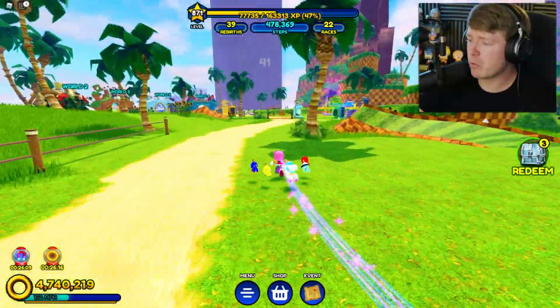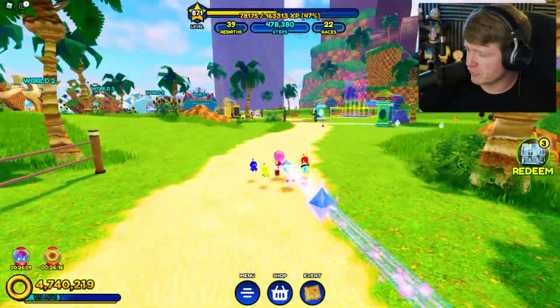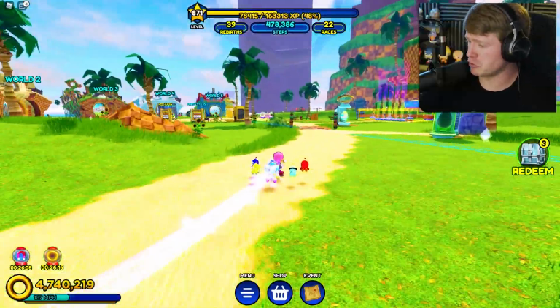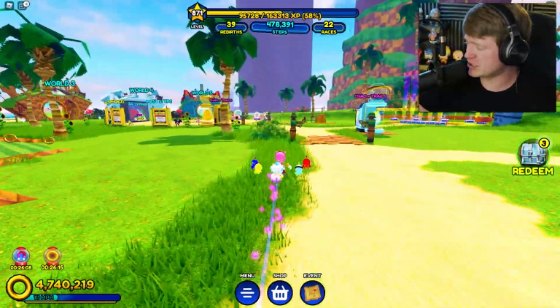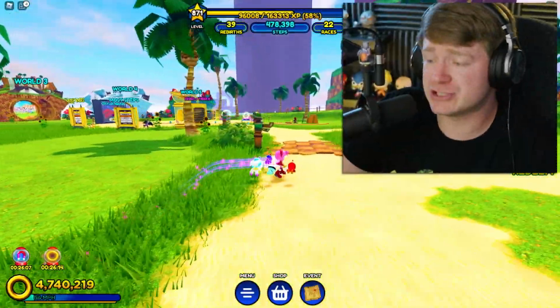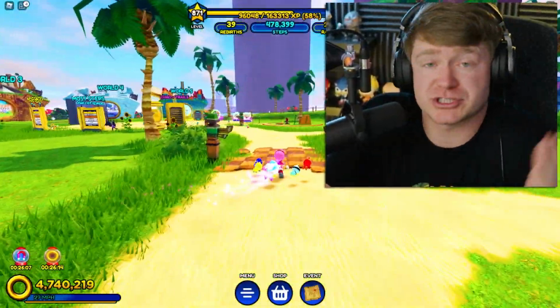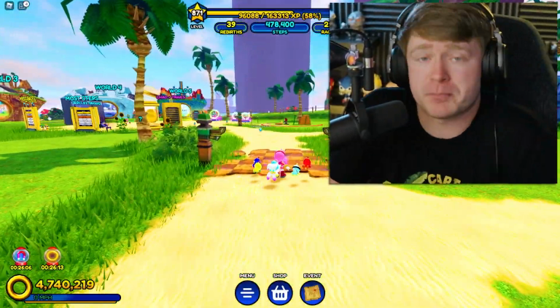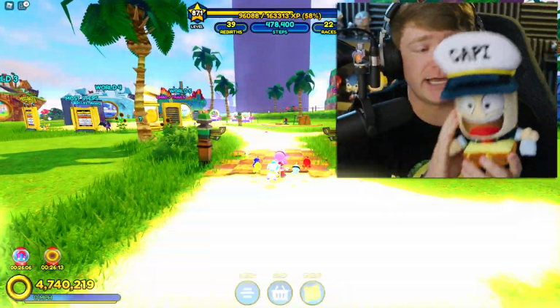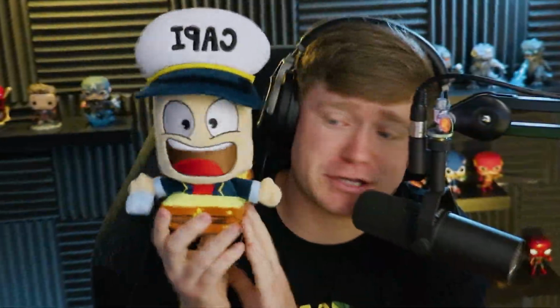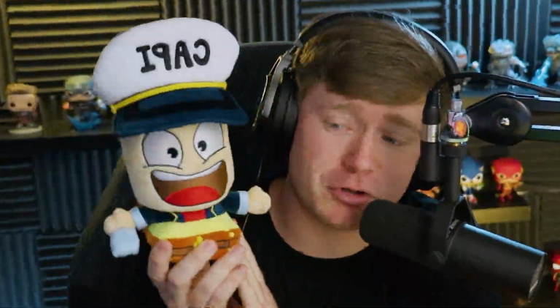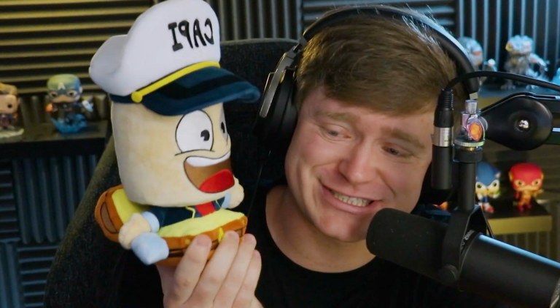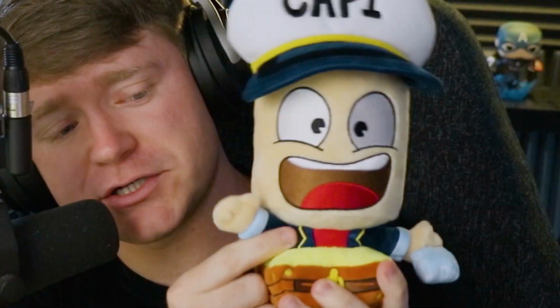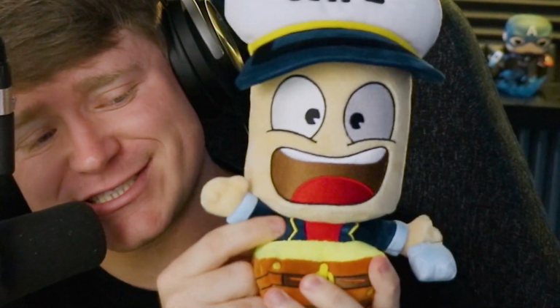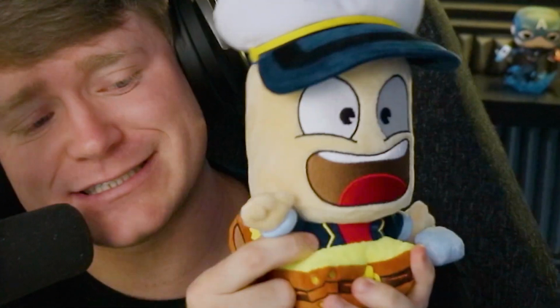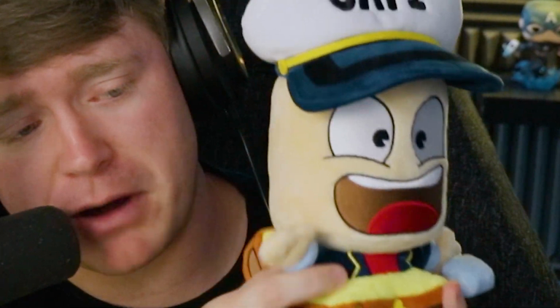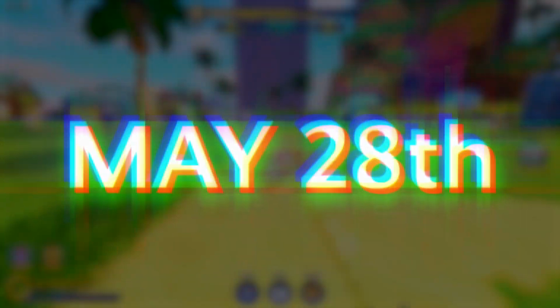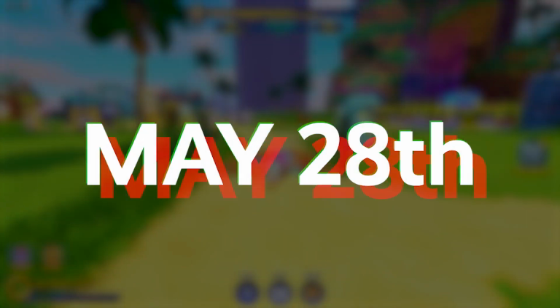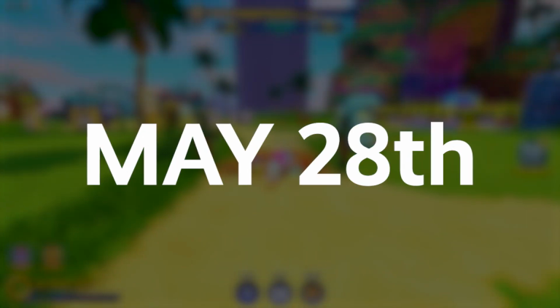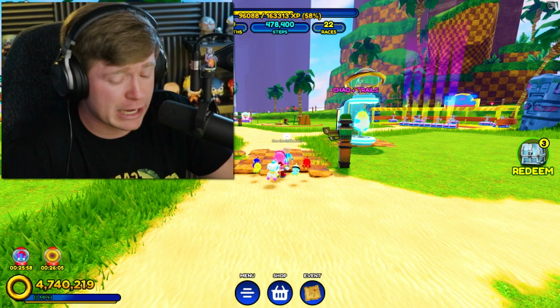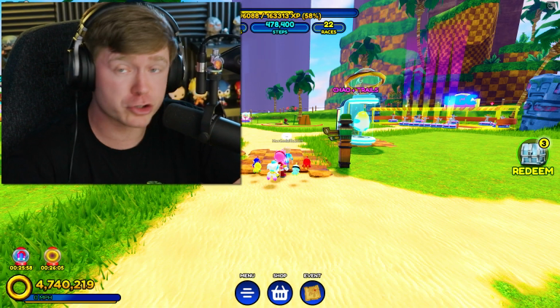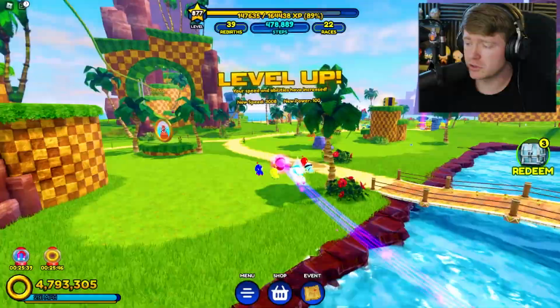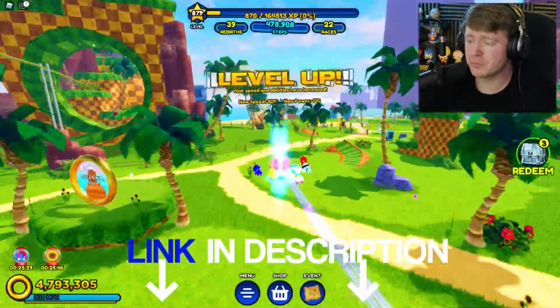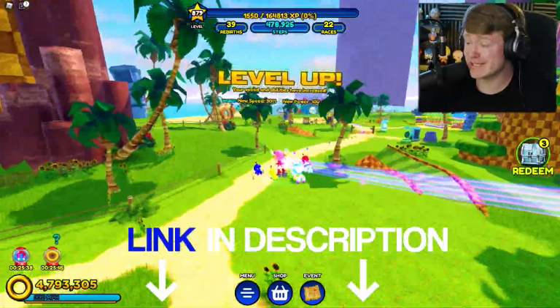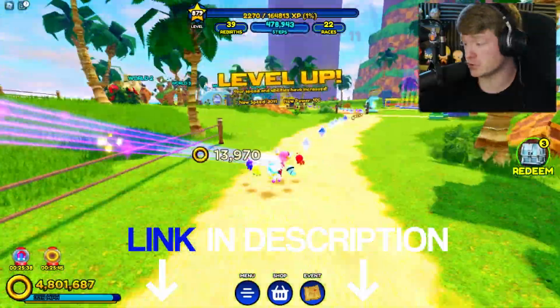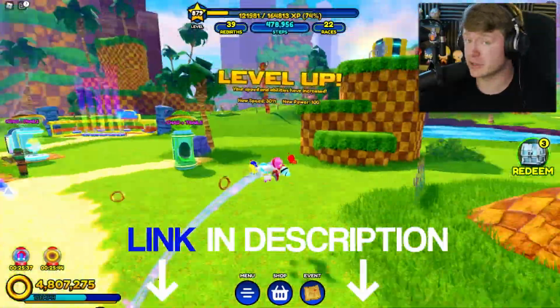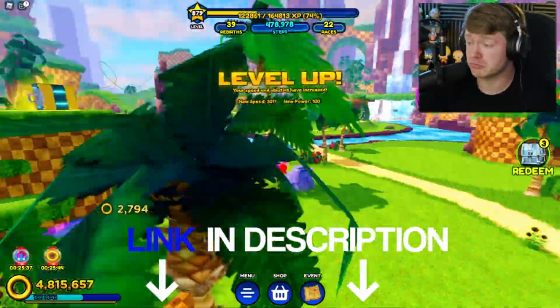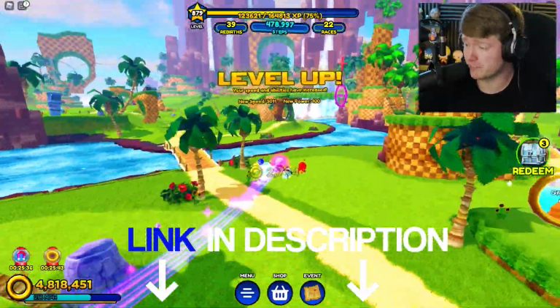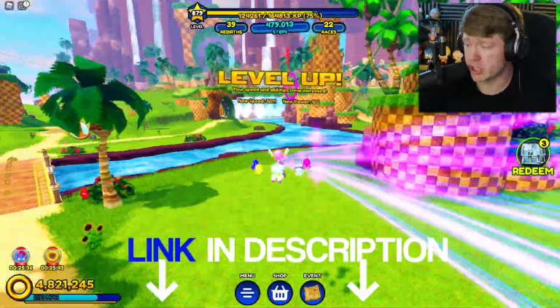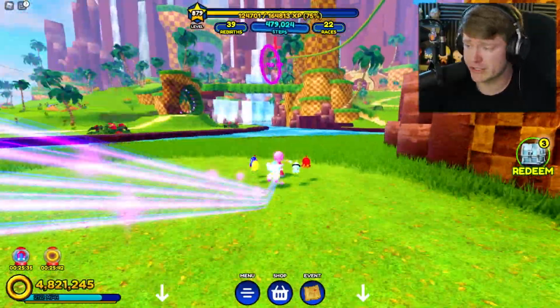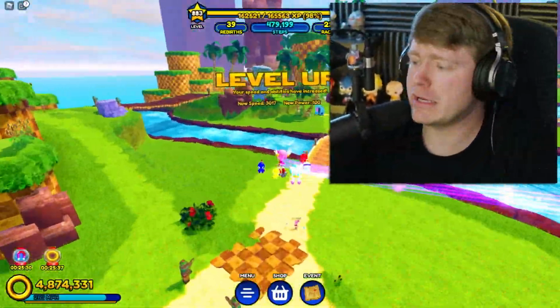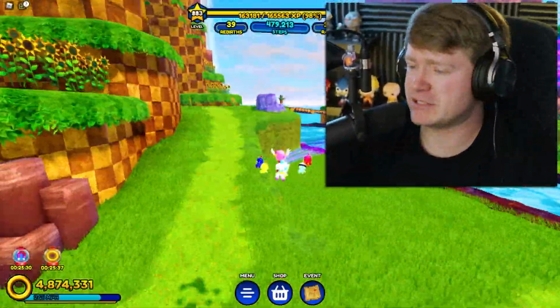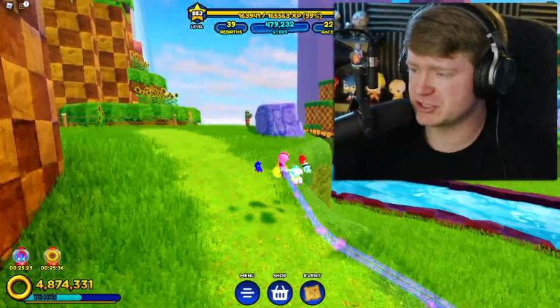While we're waiting for these emeralds to respawn, somebody wants to make their appearance again — we got the Cappy plush once again, just wanted to say hi to everybody. May 28th, guys, remember, next Saturday, mark your calendar. The link to the plushies is the first link in the description if you want to check them out early. But for right now, back to business — we've got to find more rings.